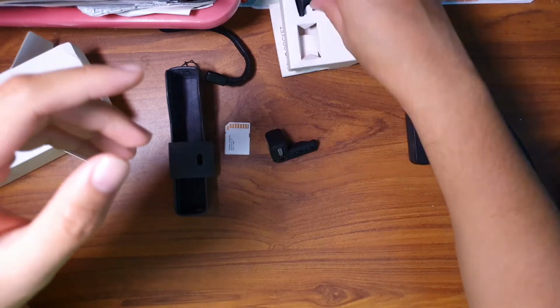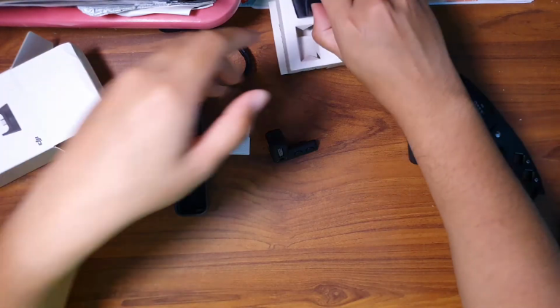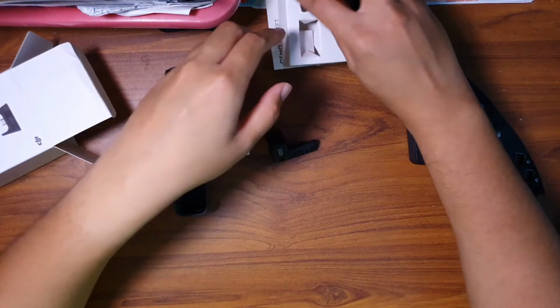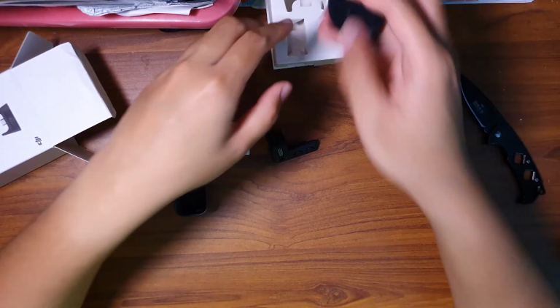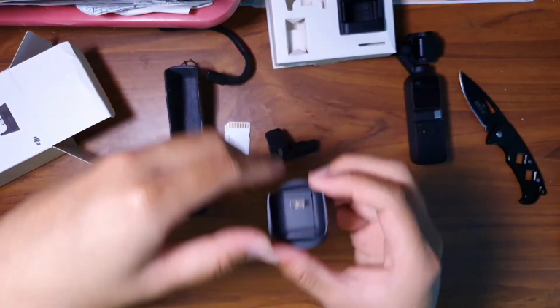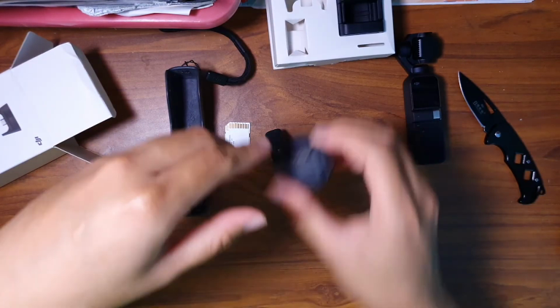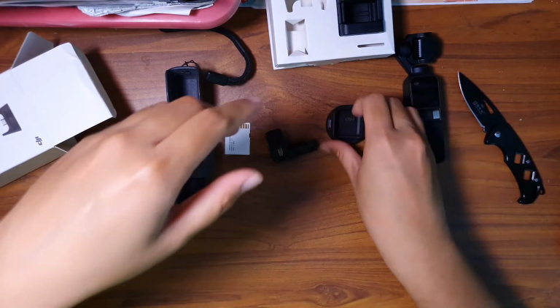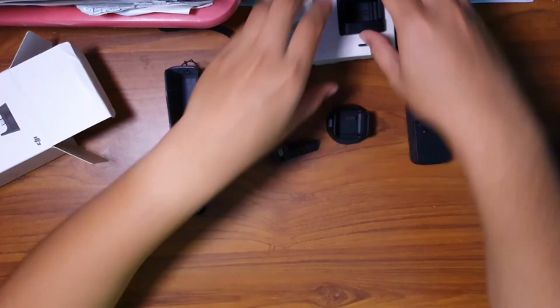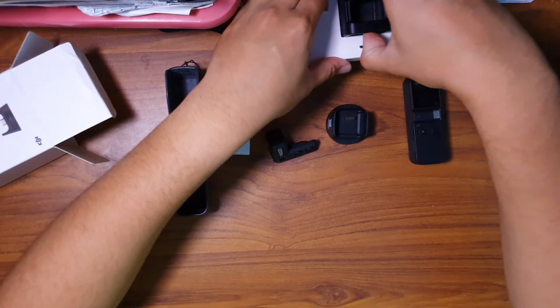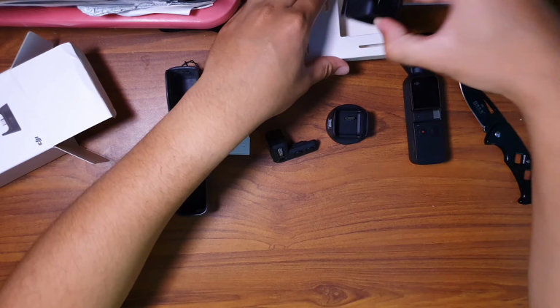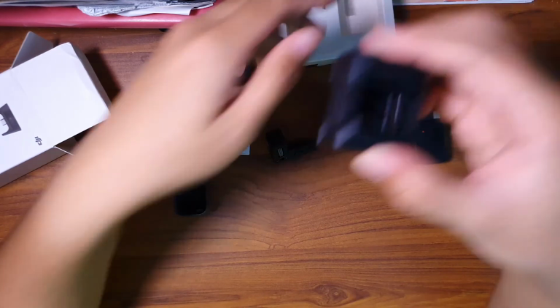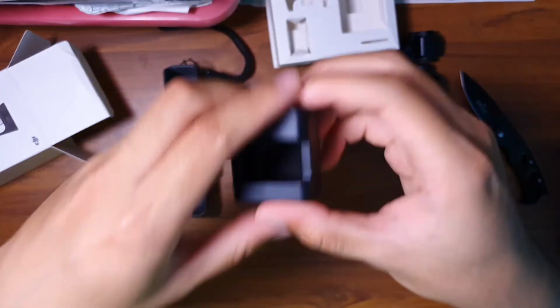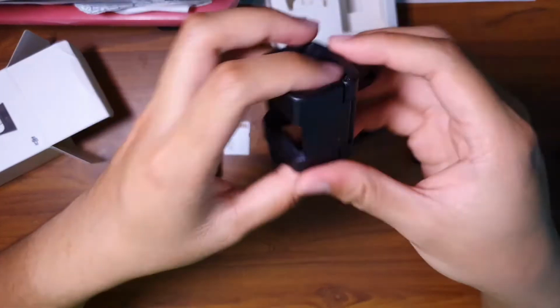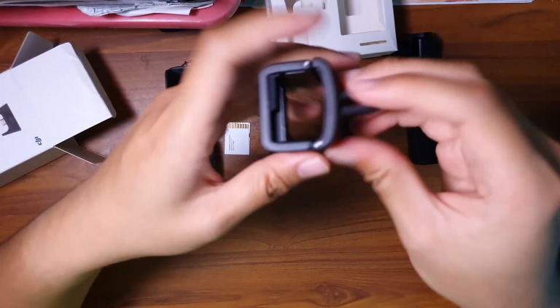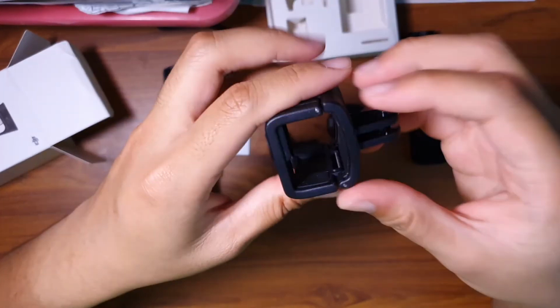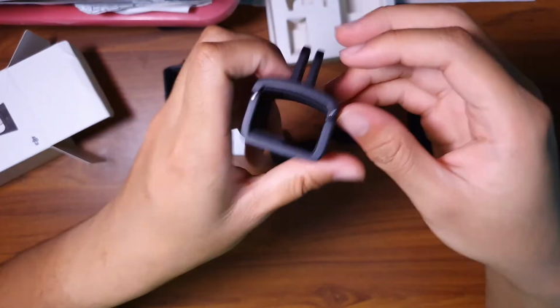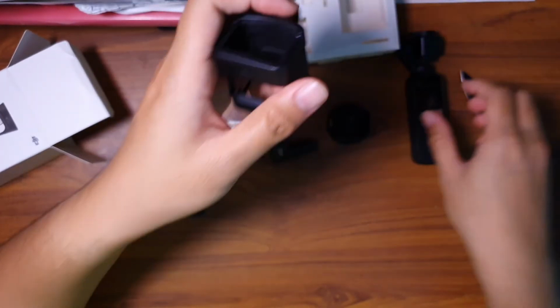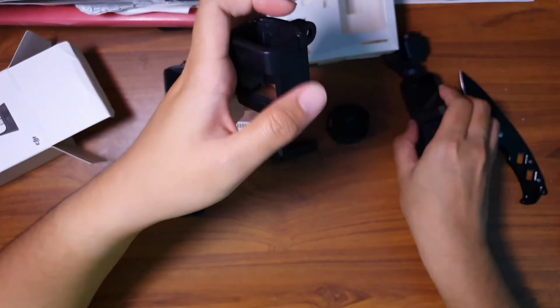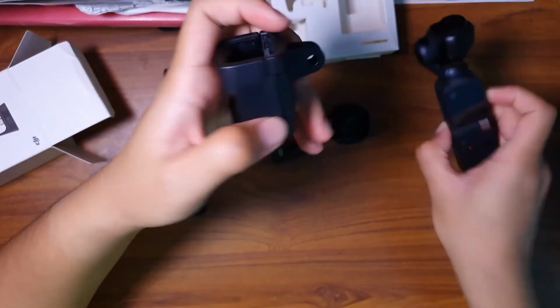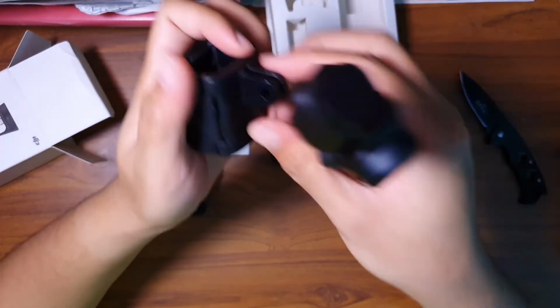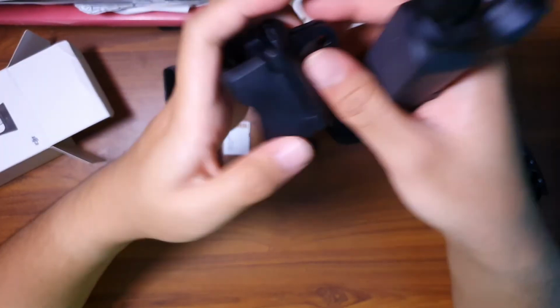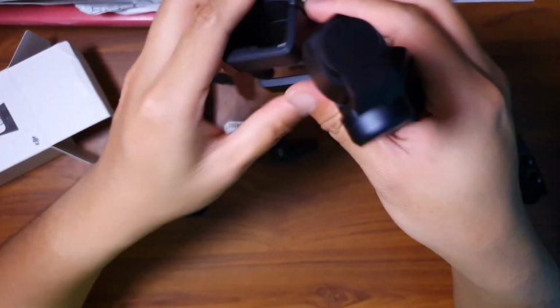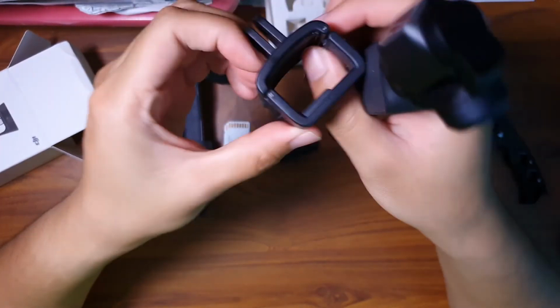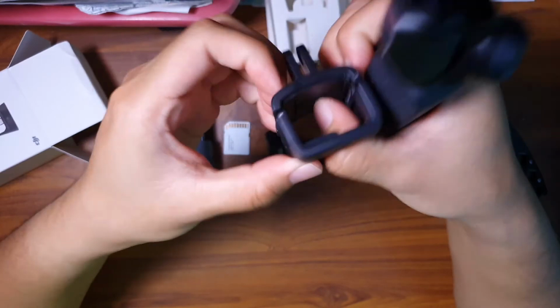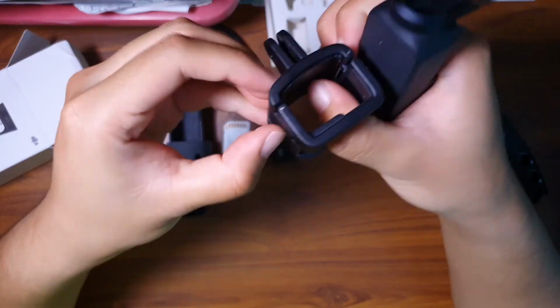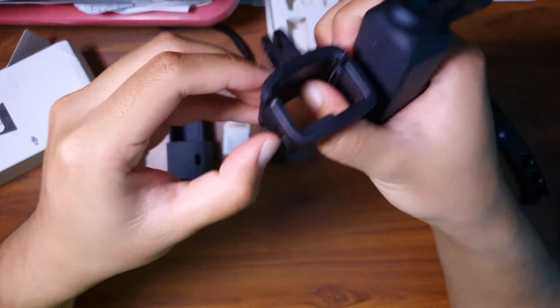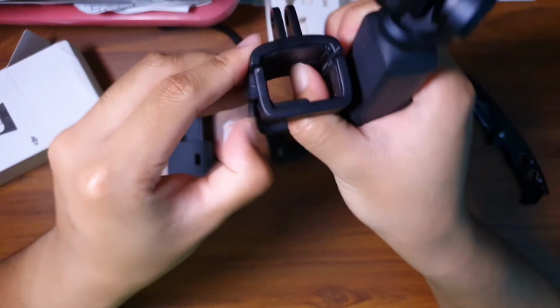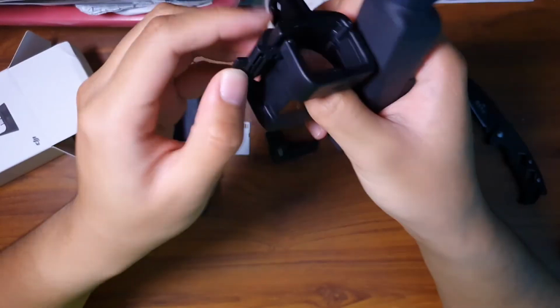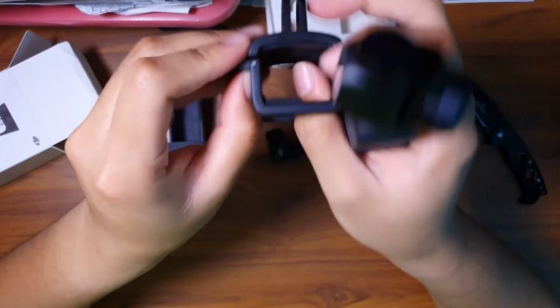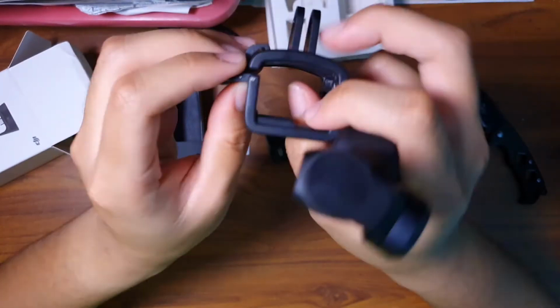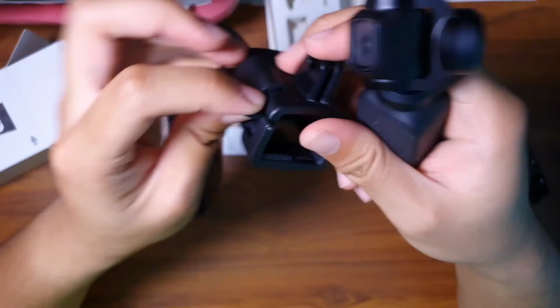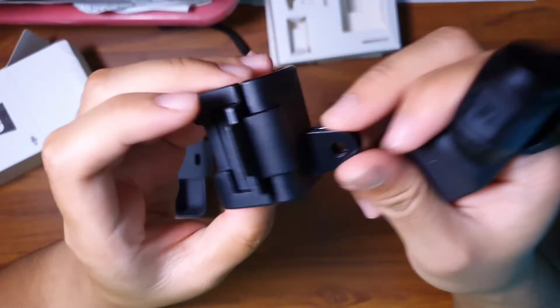The wireless module. The accessory kit, where I can just snap in my house mode, like this. So I can put more accessories.